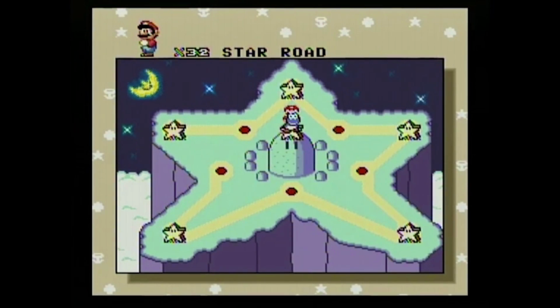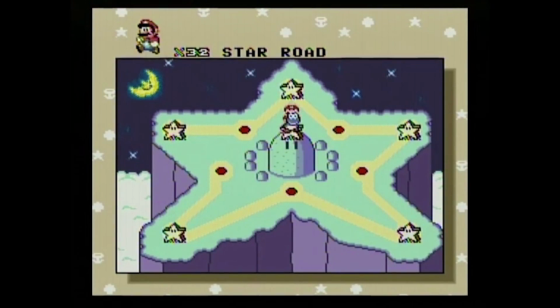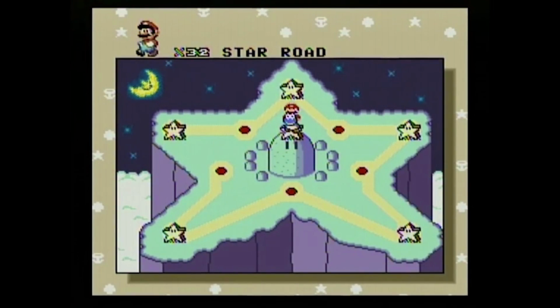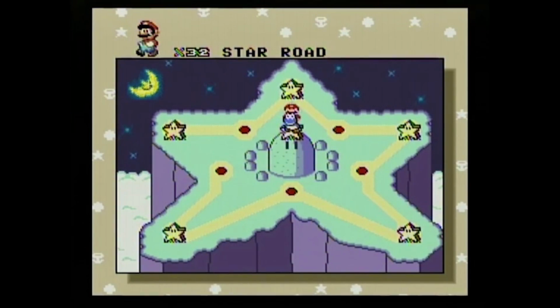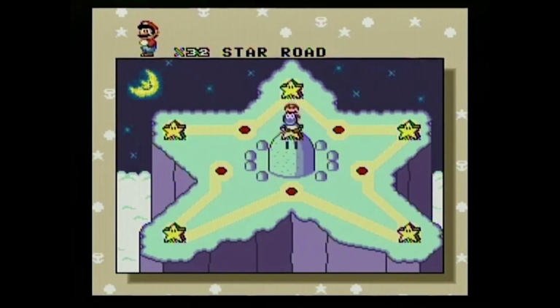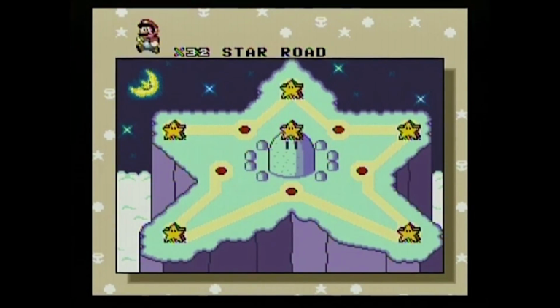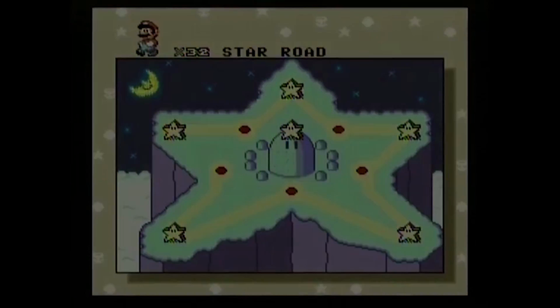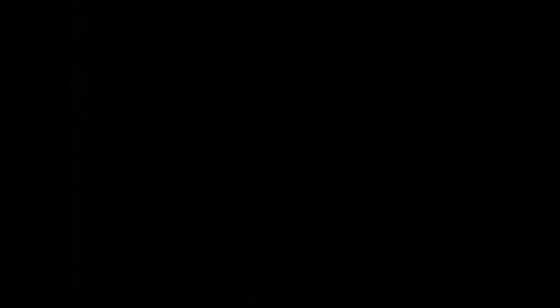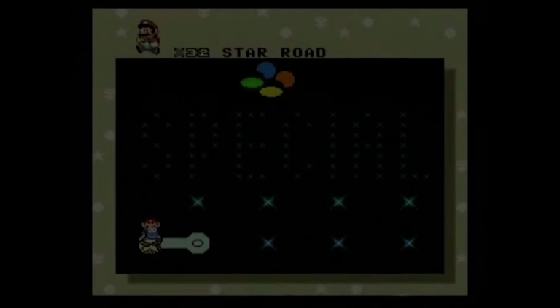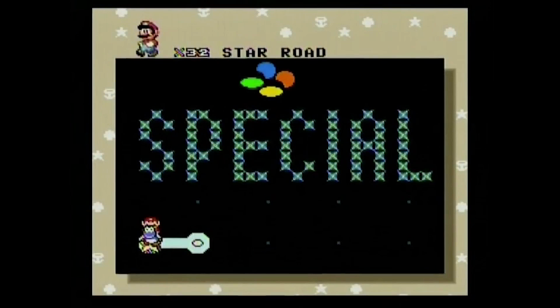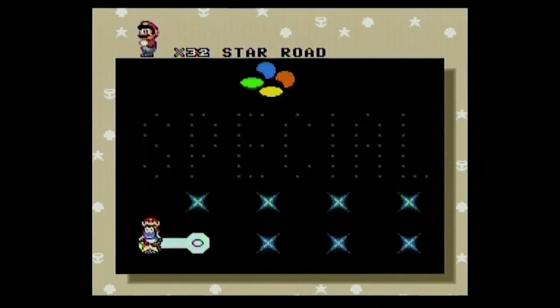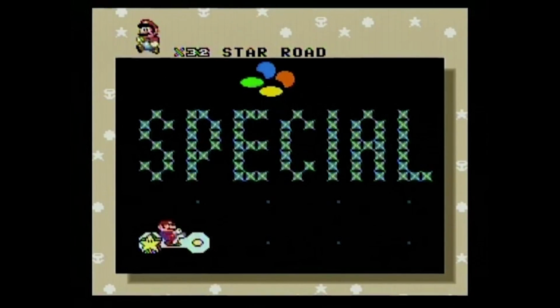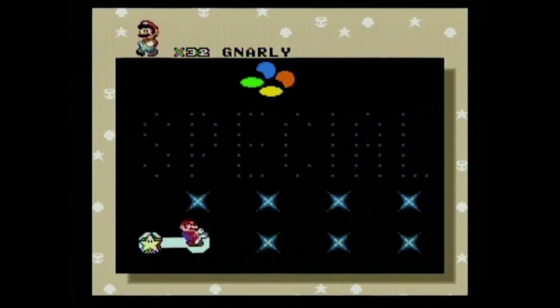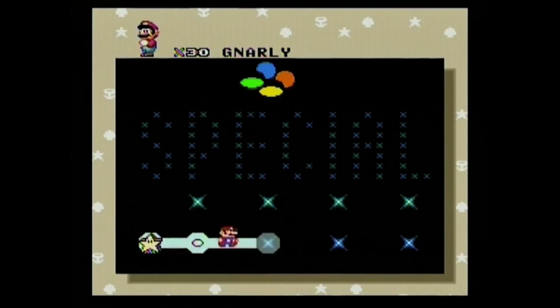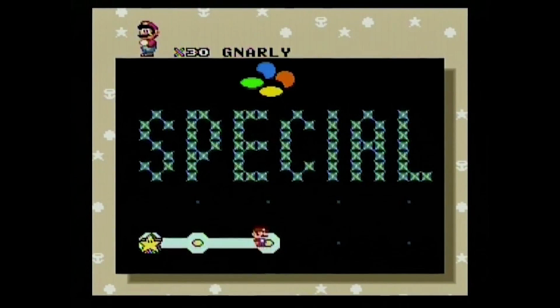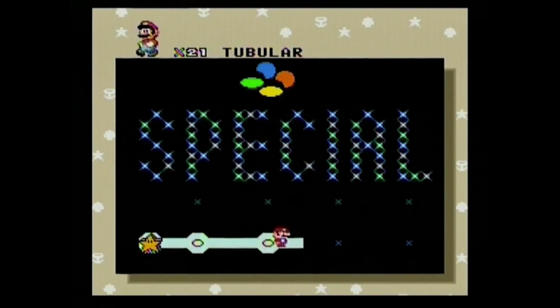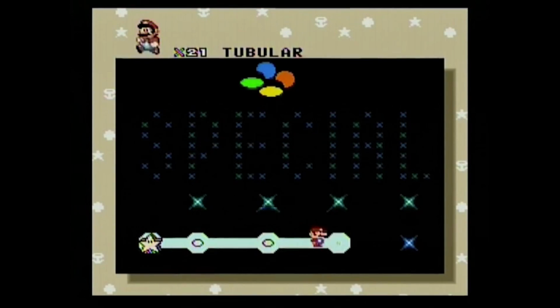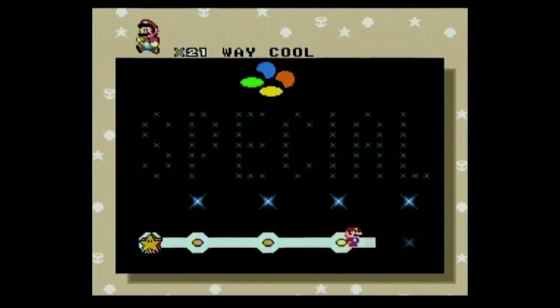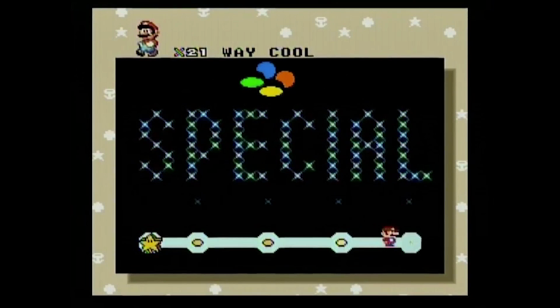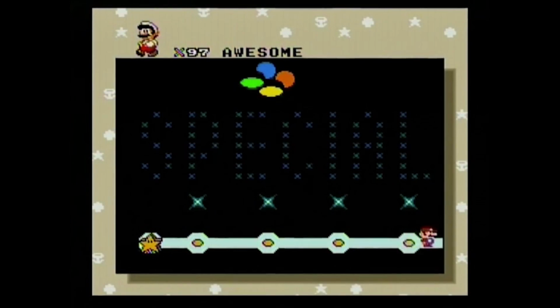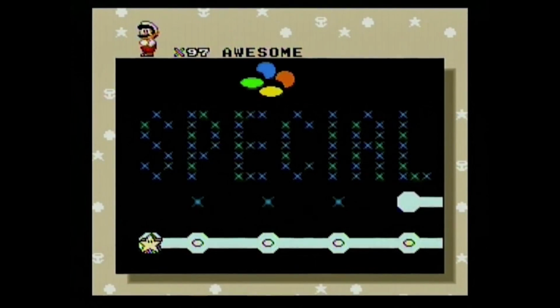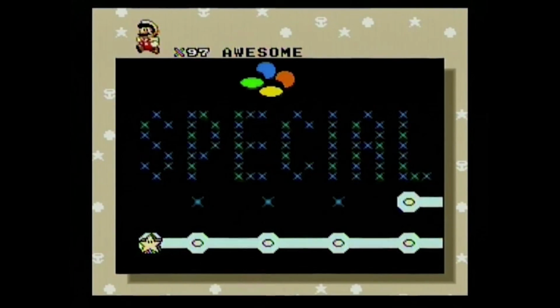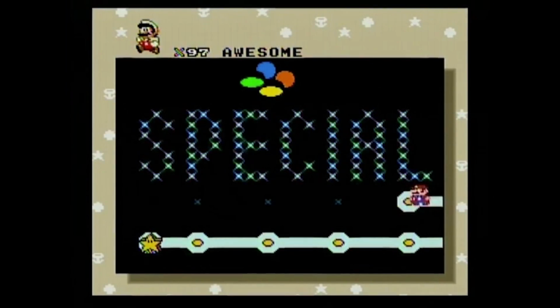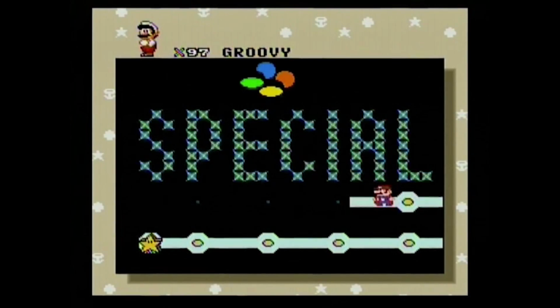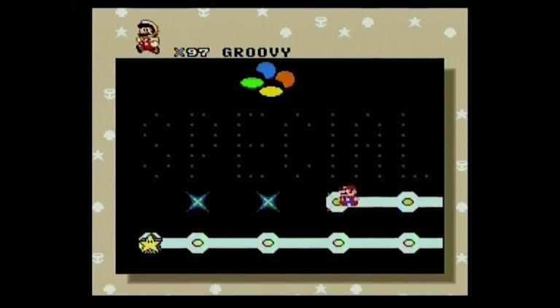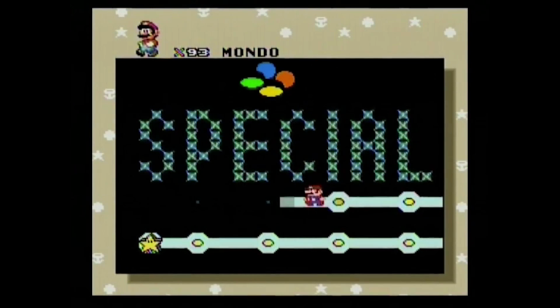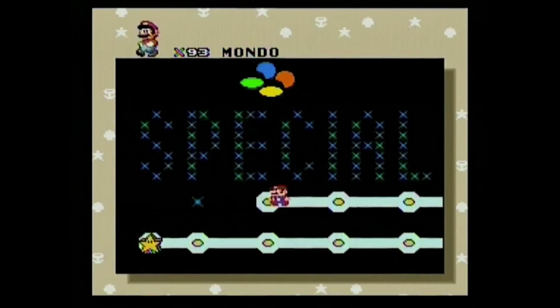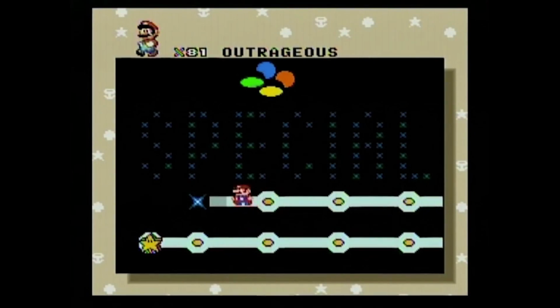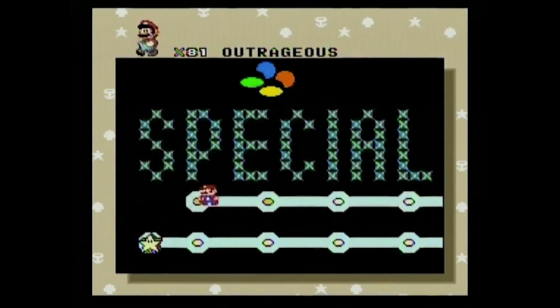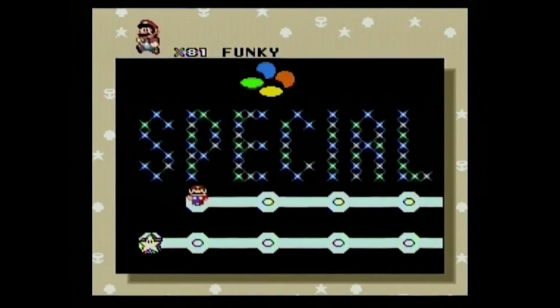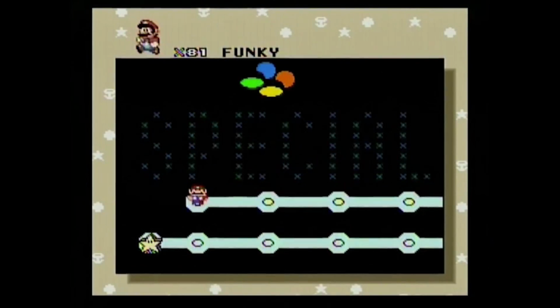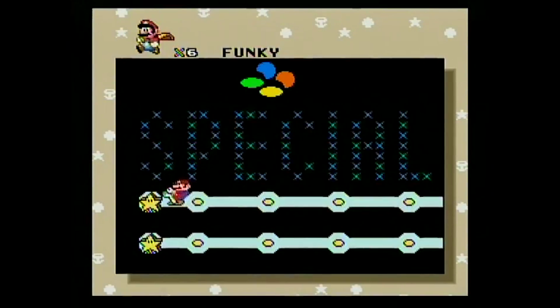Special Road is eight levels named after different 90s slang, which are Gnarly, Tubular, Way Cool, Awesome, Groovy, Mondo, Outrageous, and Funky.